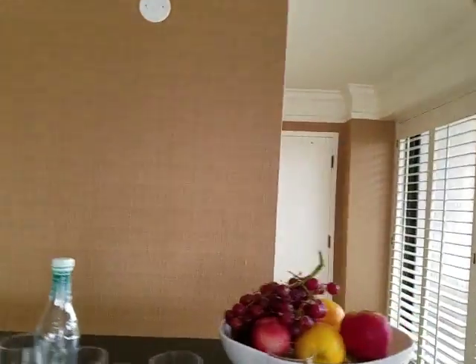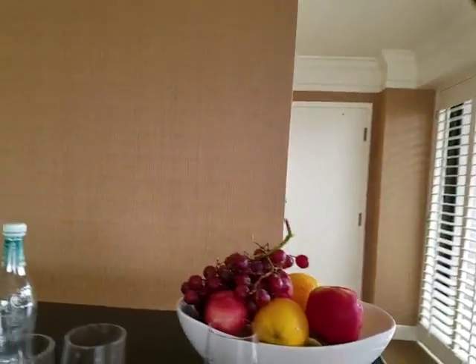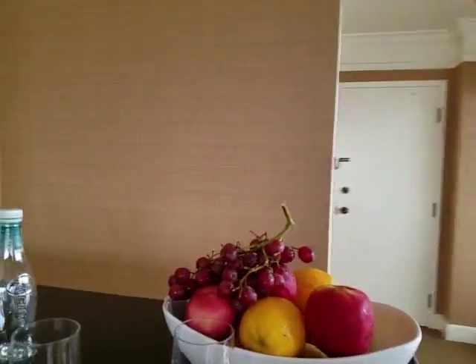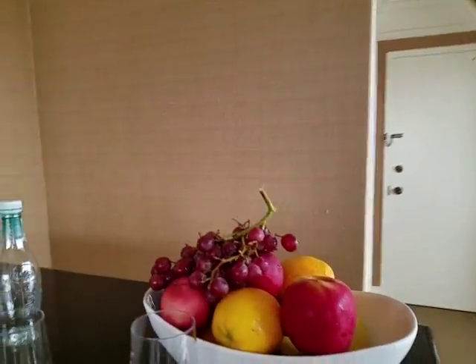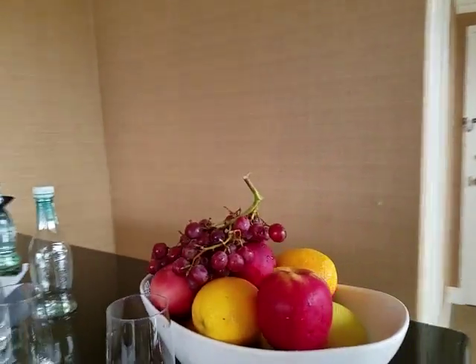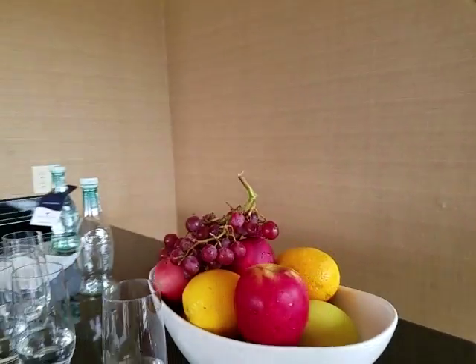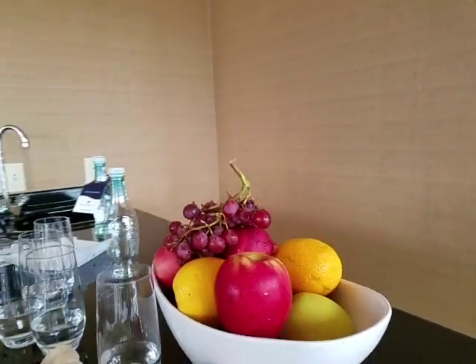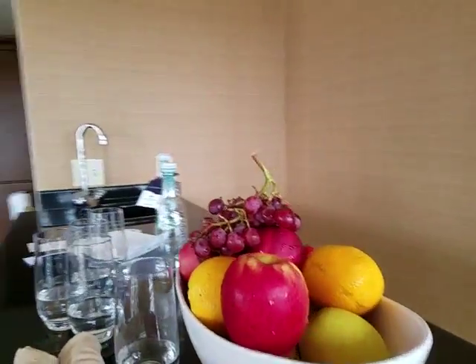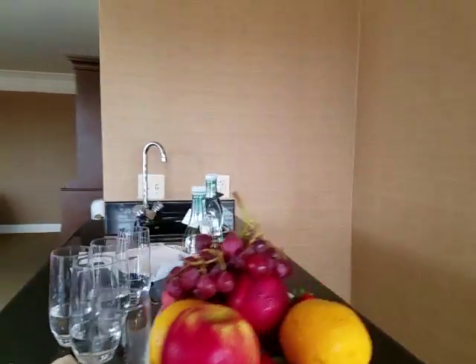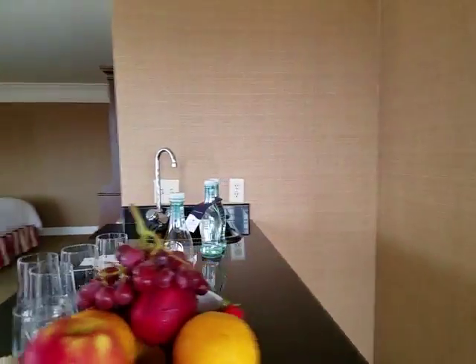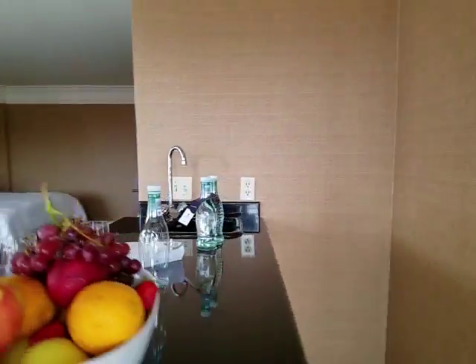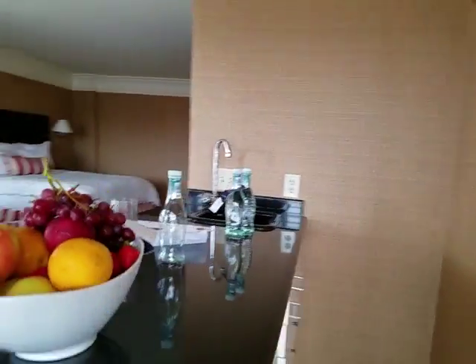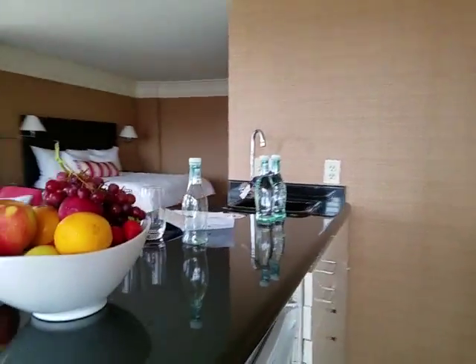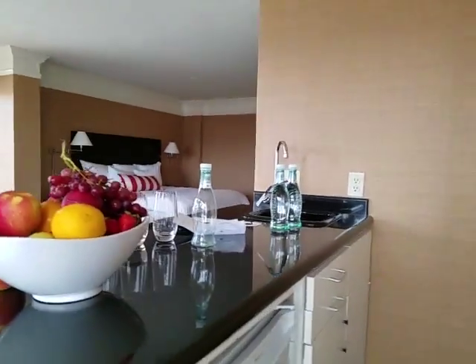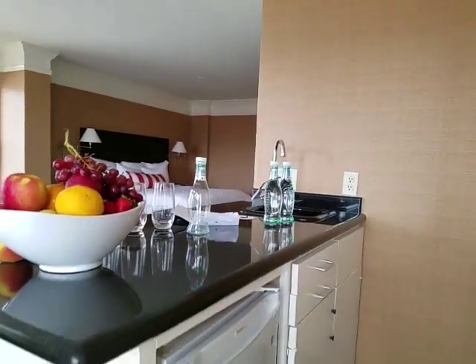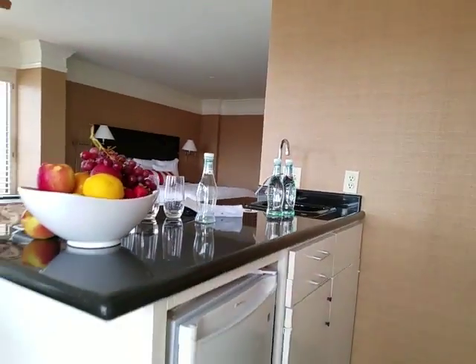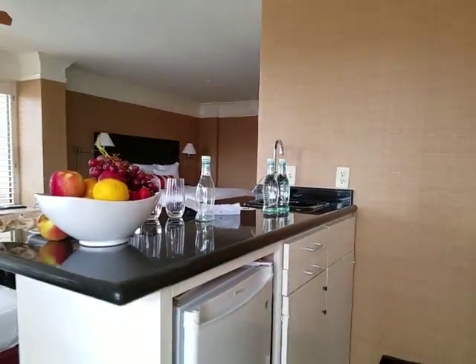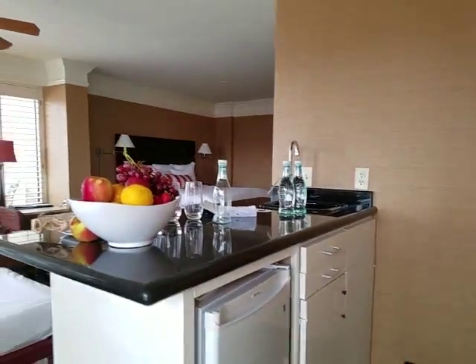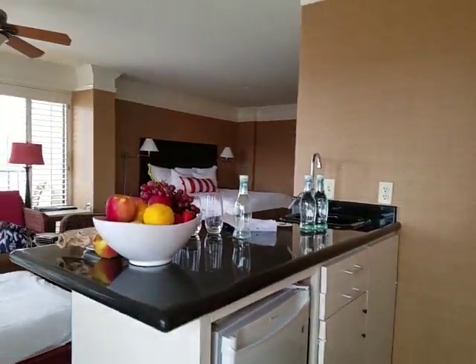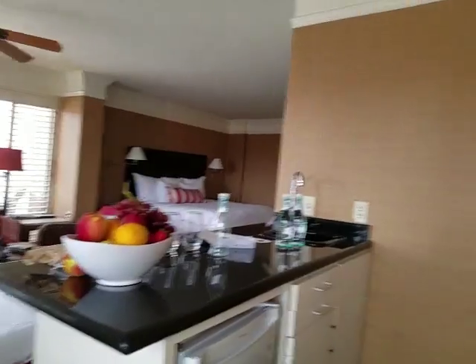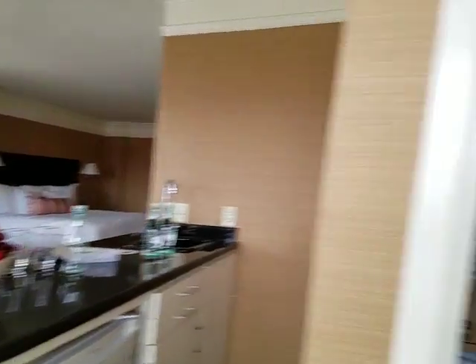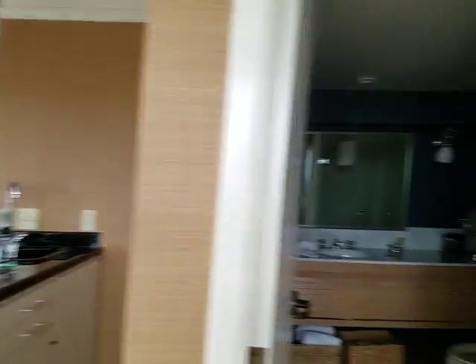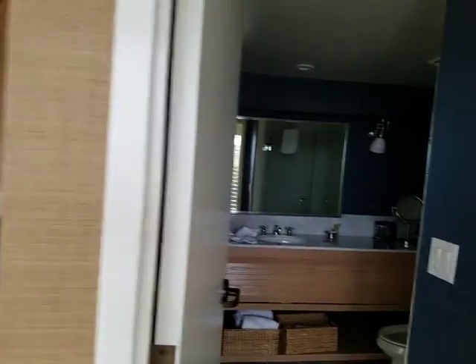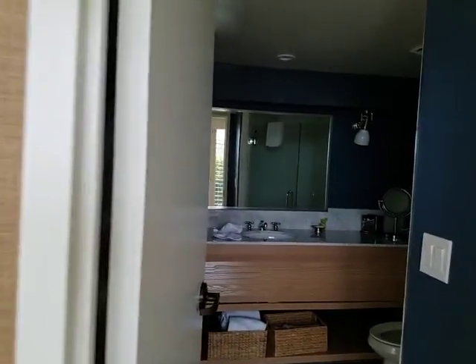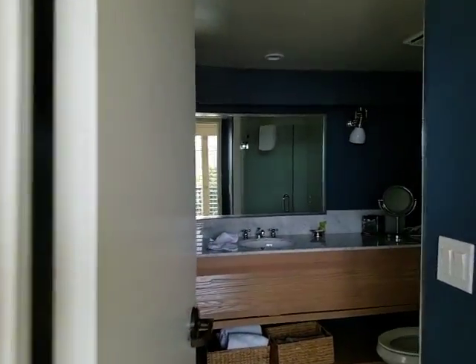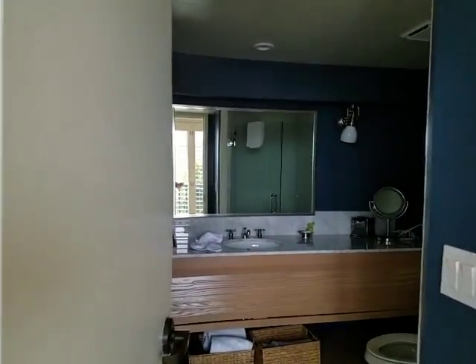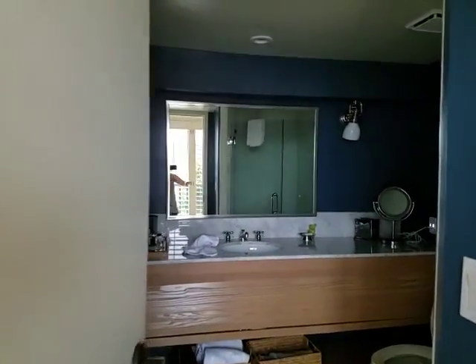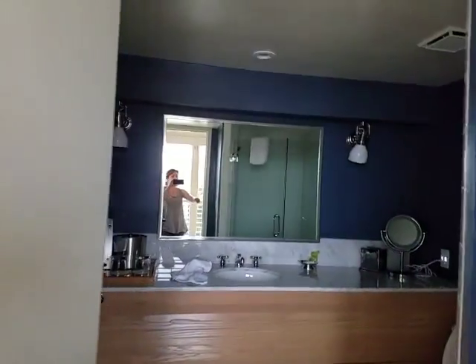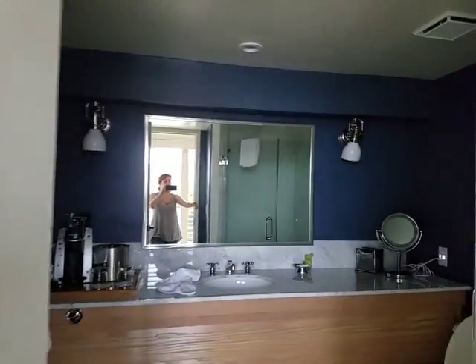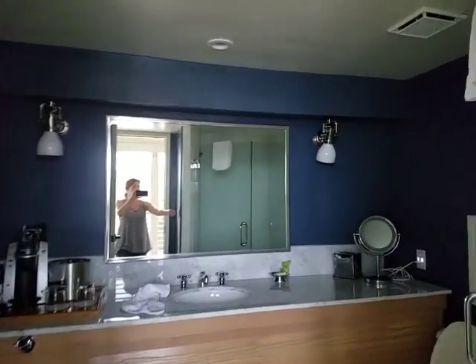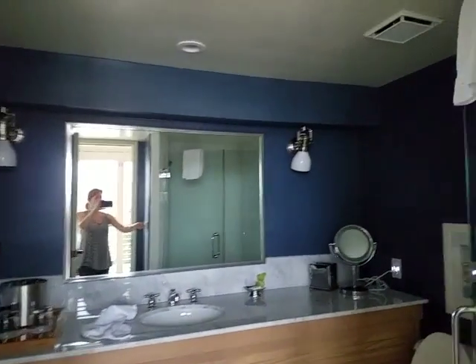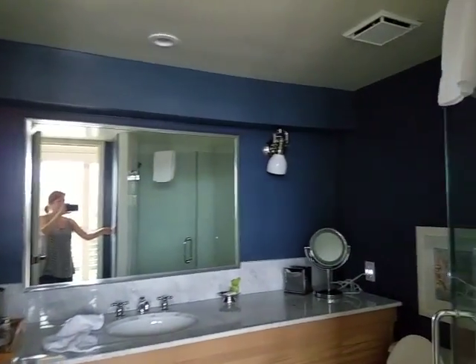They were kind enough. Look at that fruit basket. We've got a little mini fridge, and then here's the bathroom — it's a beautiful bathroom.